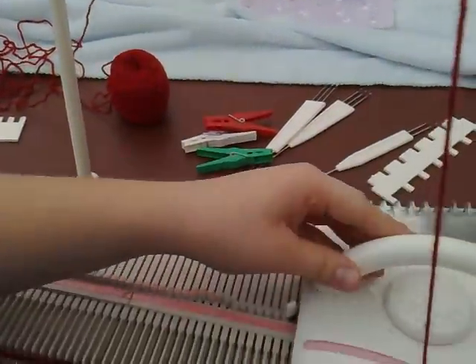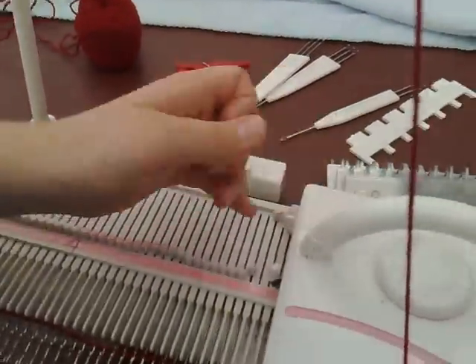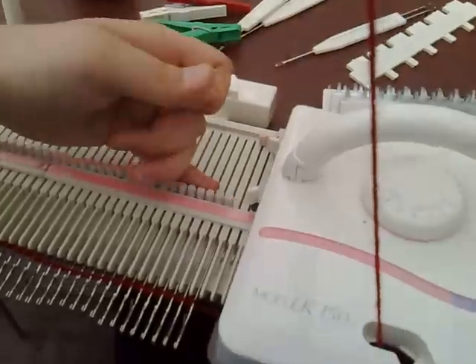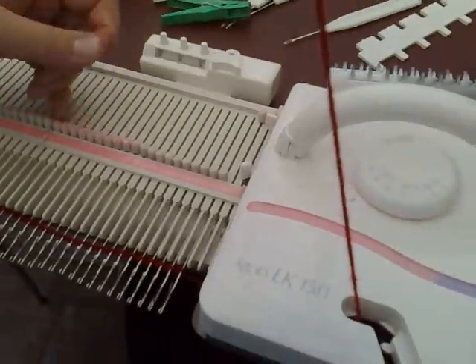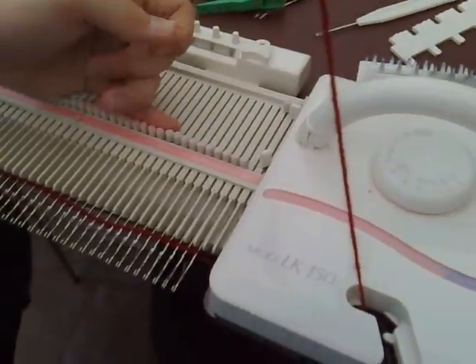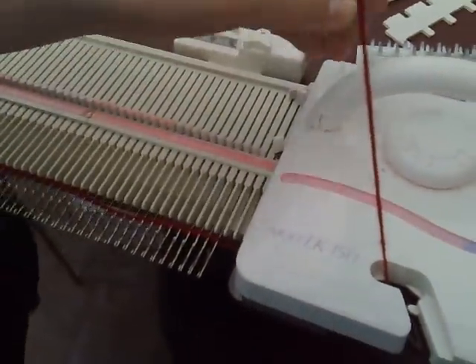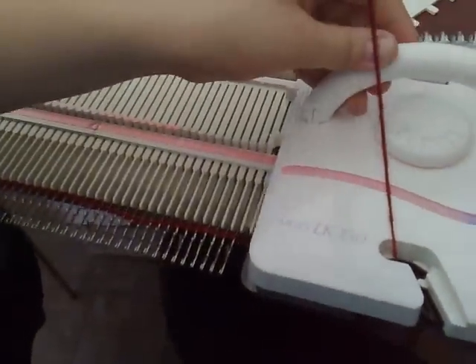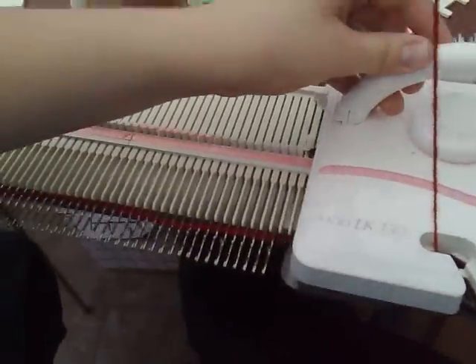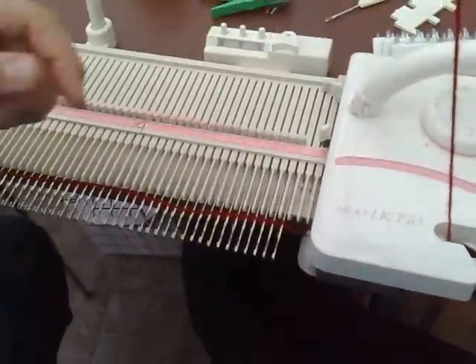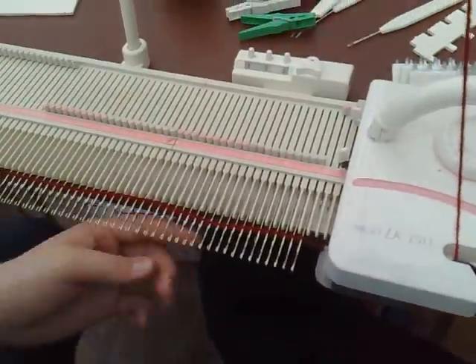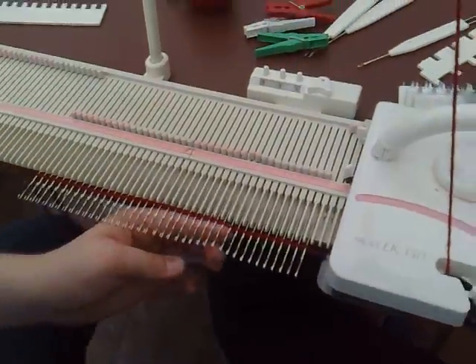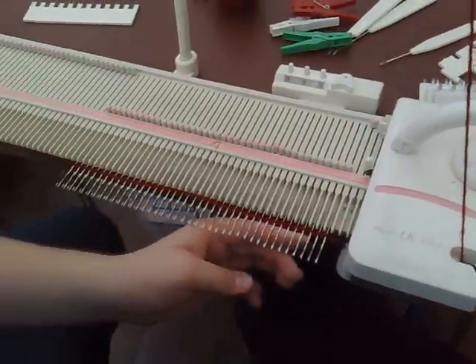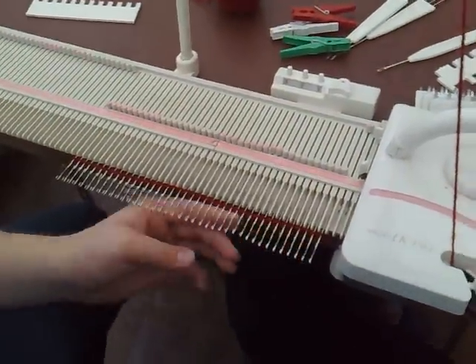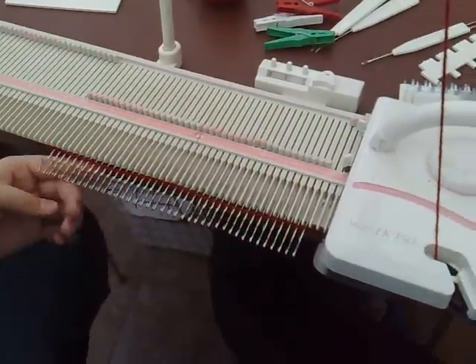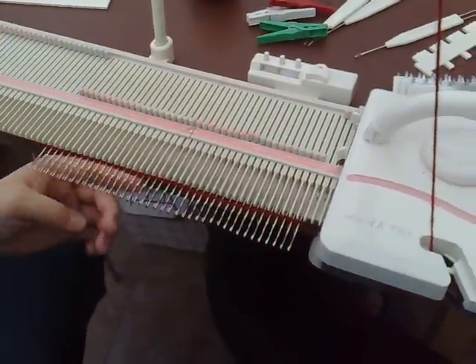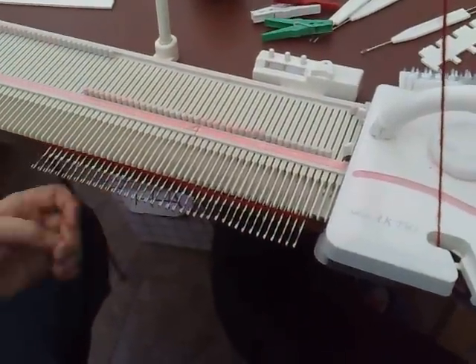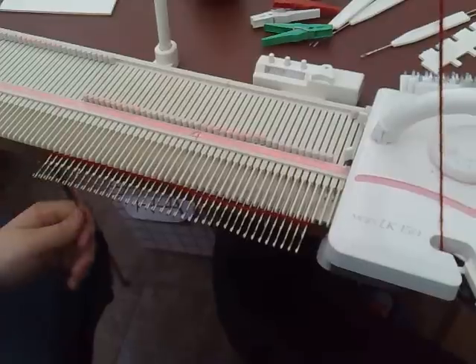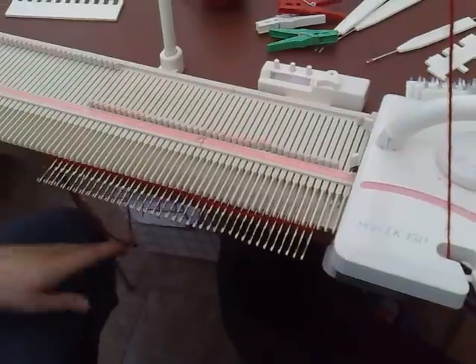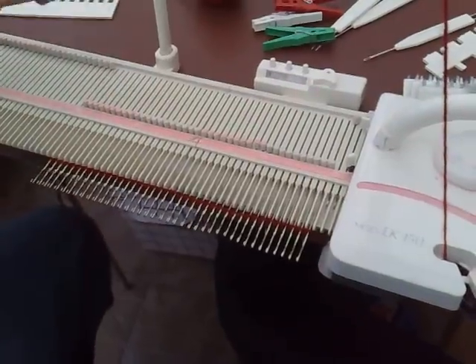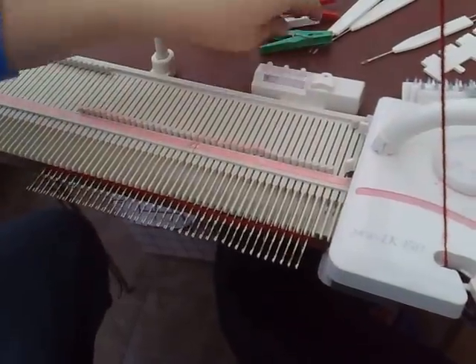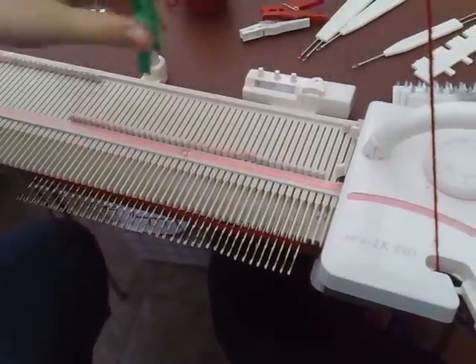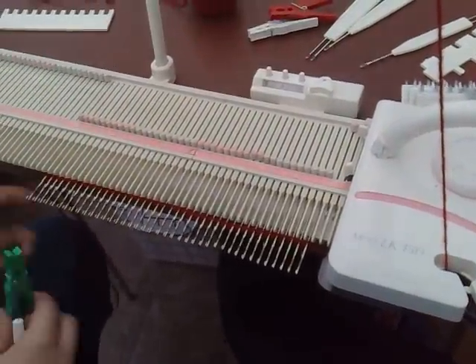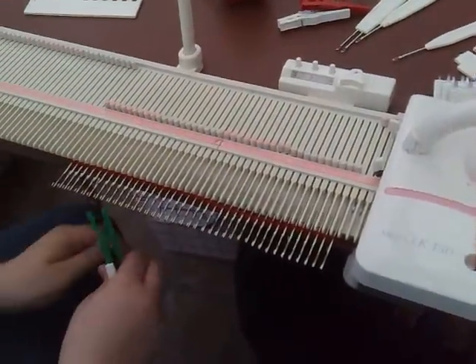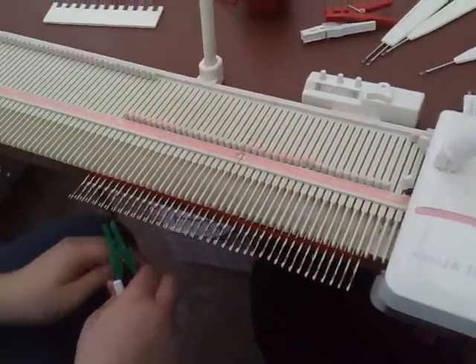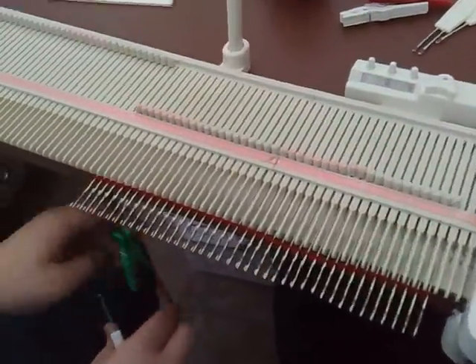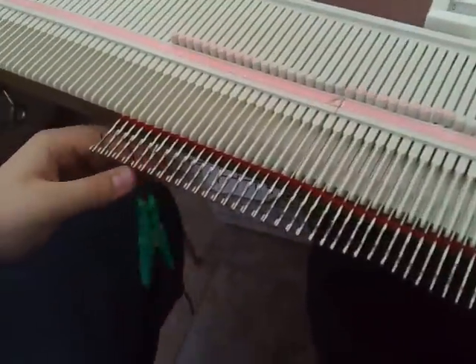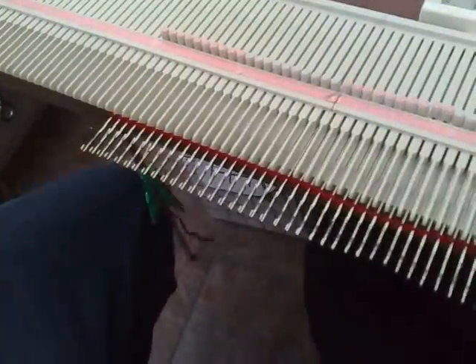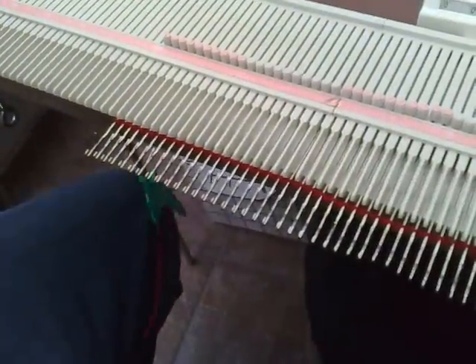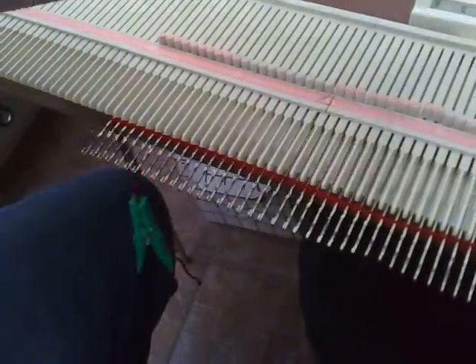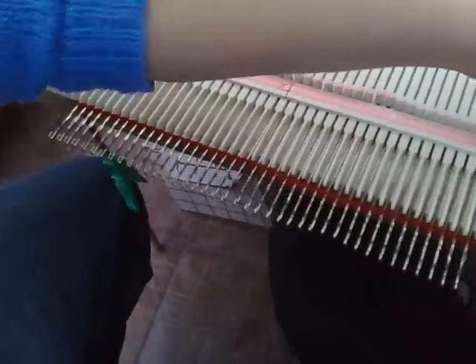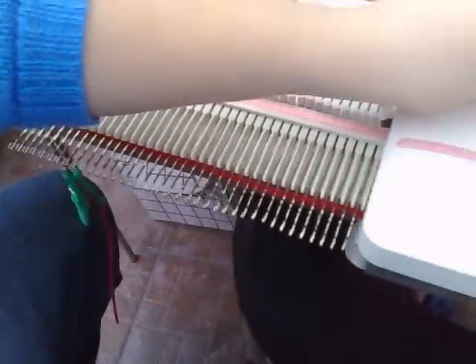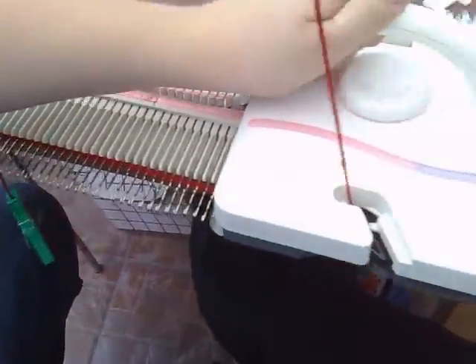If you can knit the first row before hanging the comb, do that. If you can't, you'll just have to try and hang the comb on here. I'm just going to attach a clip to the end so the yarn doesn't come loose, and then just knit your first row.